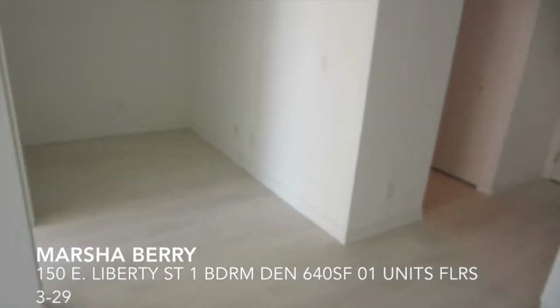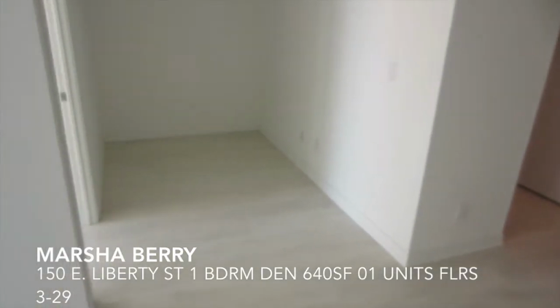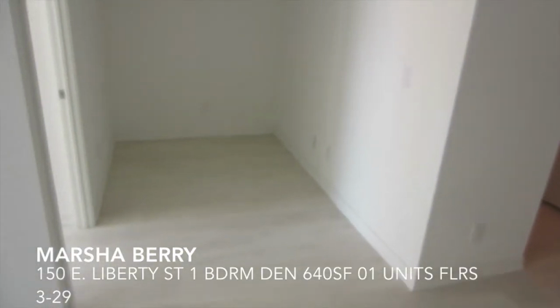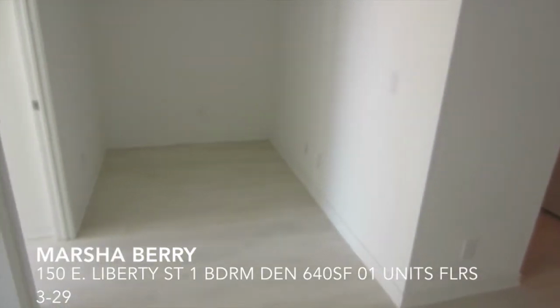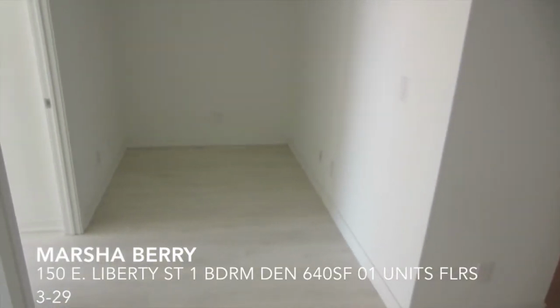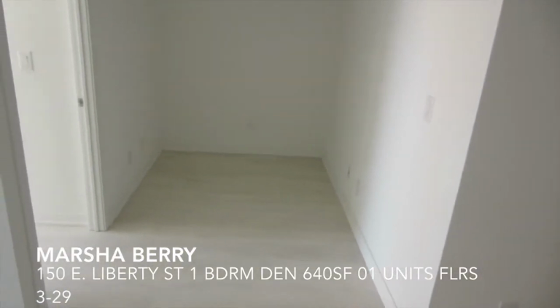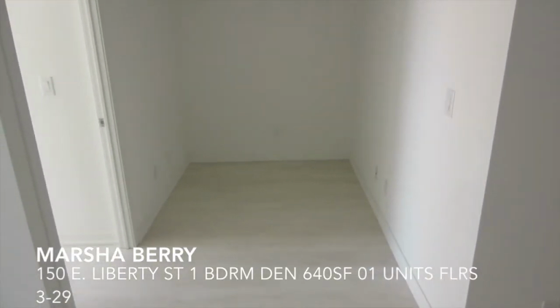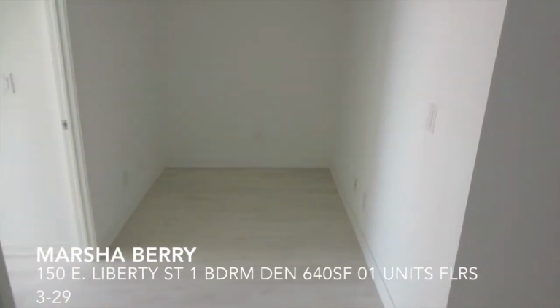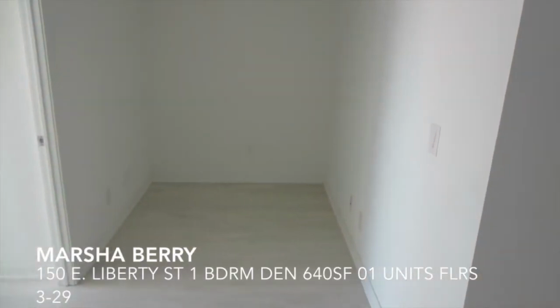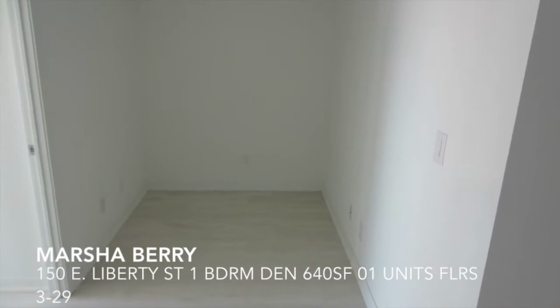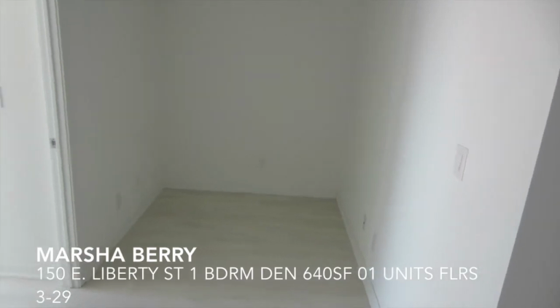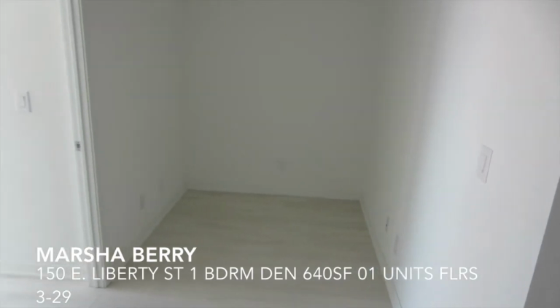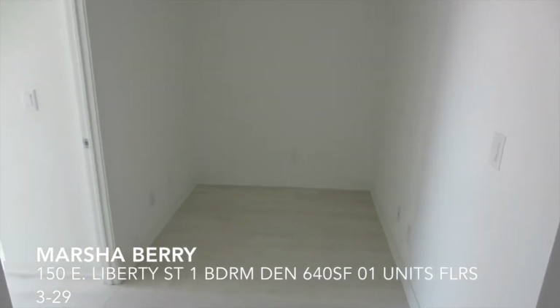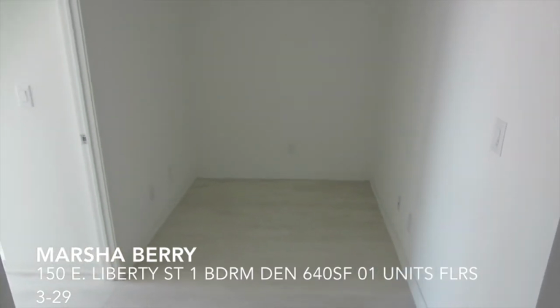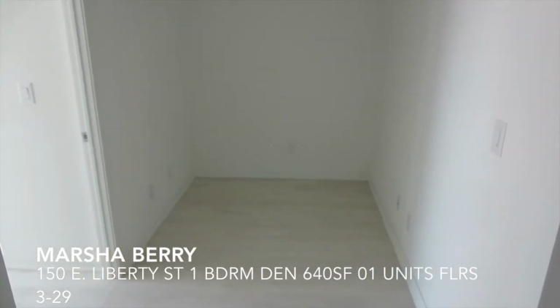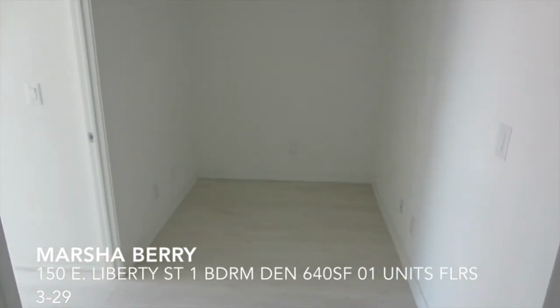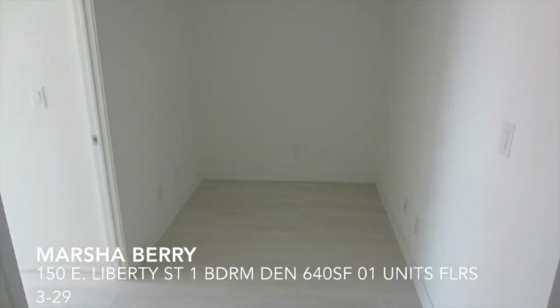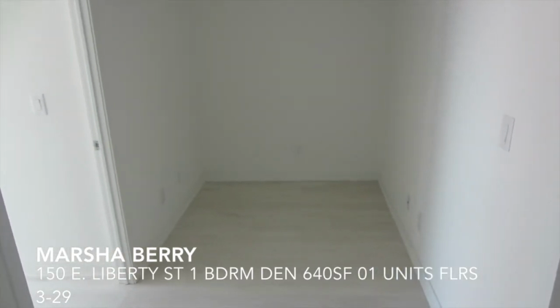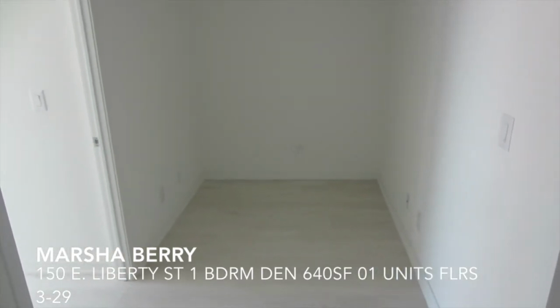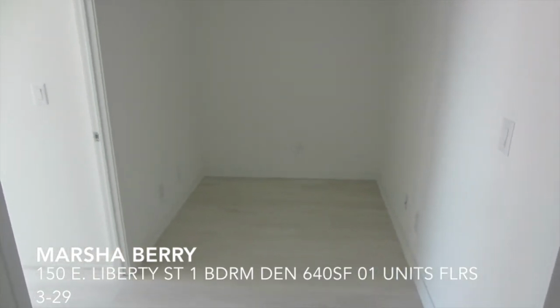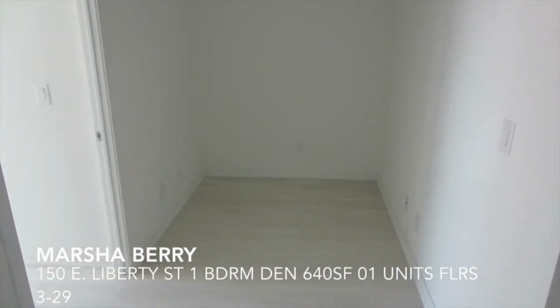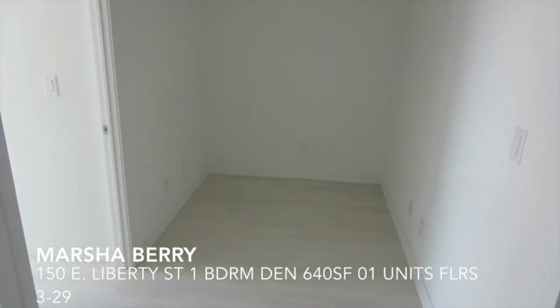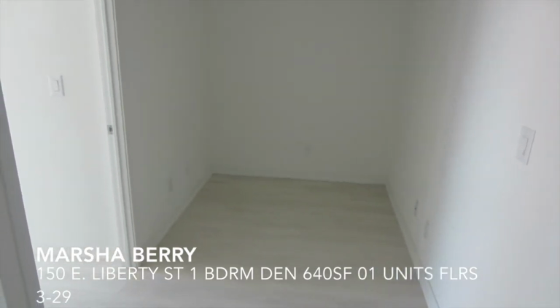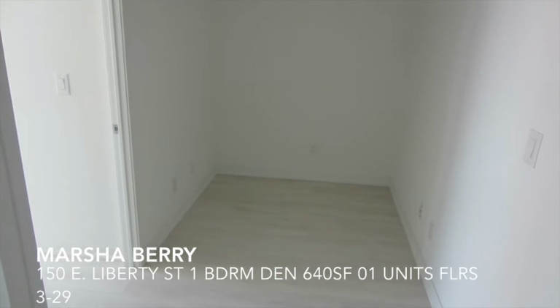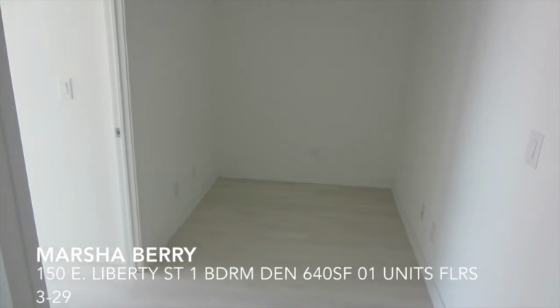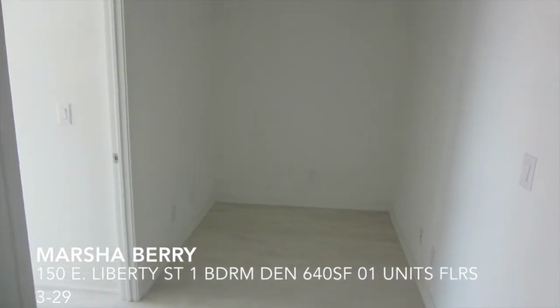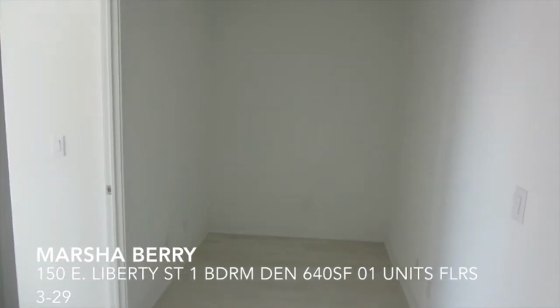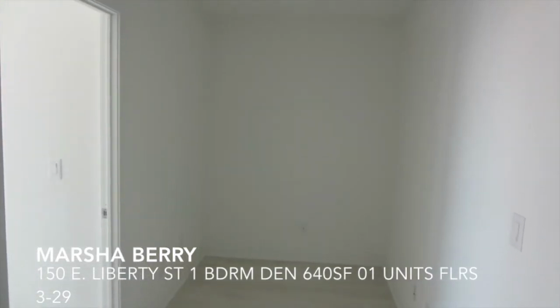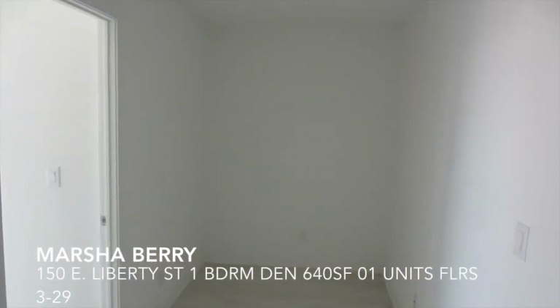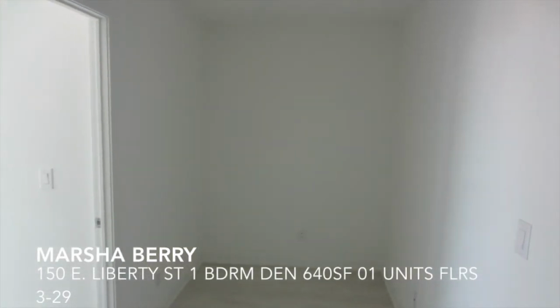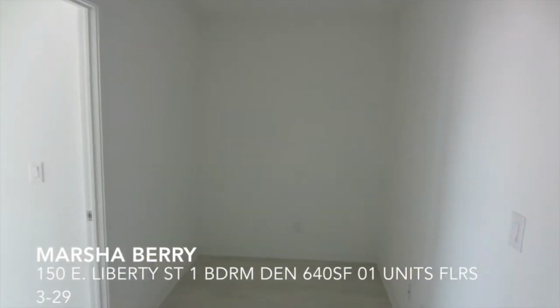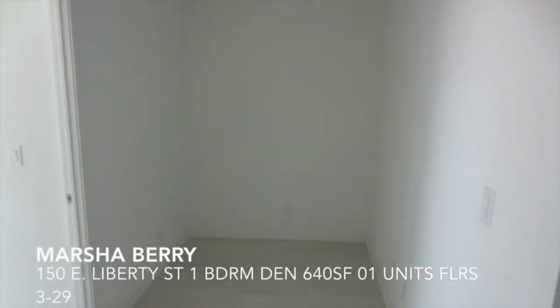Off the living and dining area, we have a den. This could be a small dining area you could convert to, or you could make it an office. A lot of females, what I find they end up doing is converting this into an extra closet space.